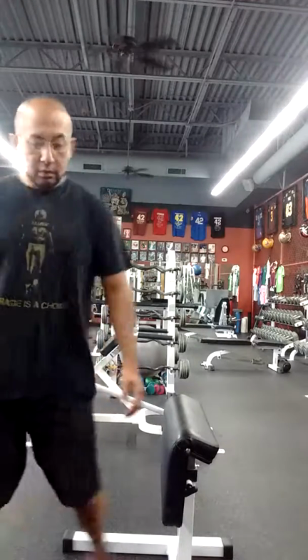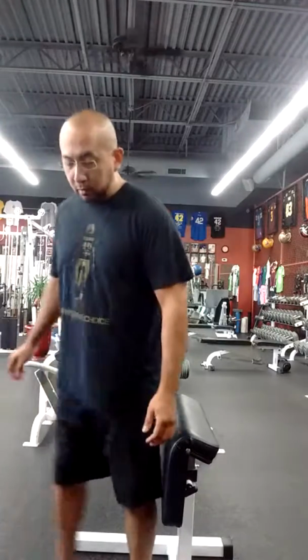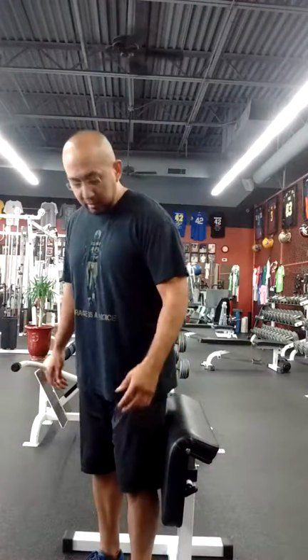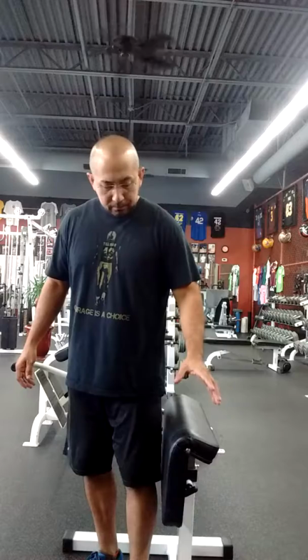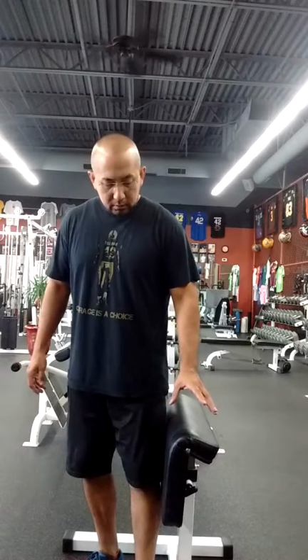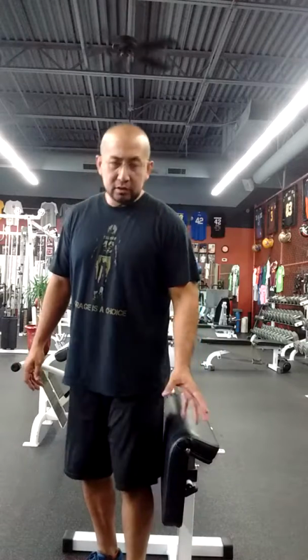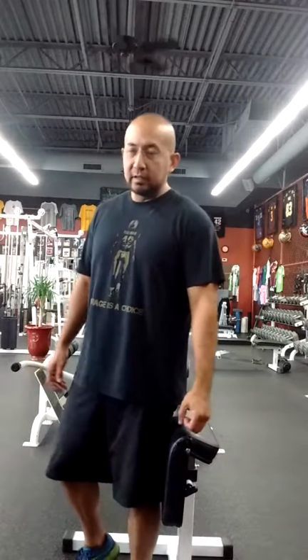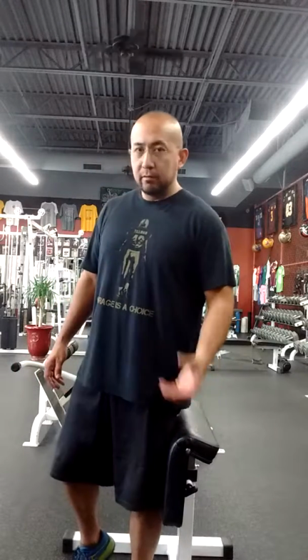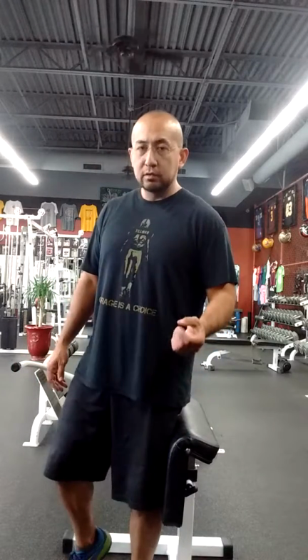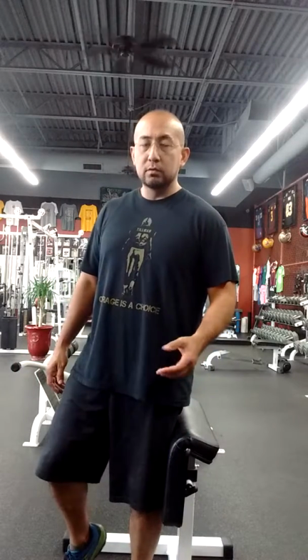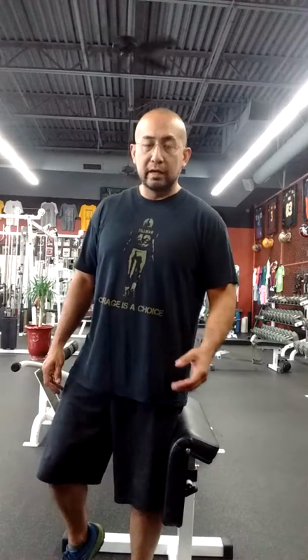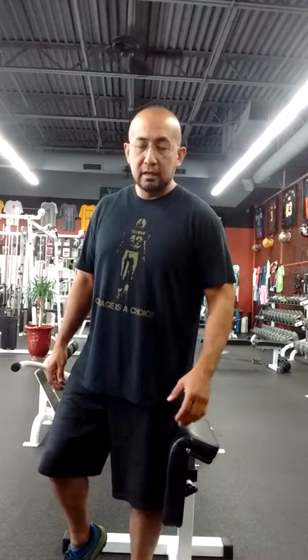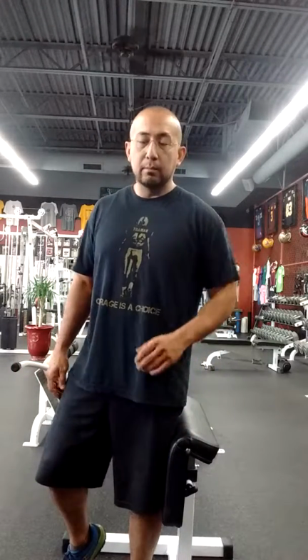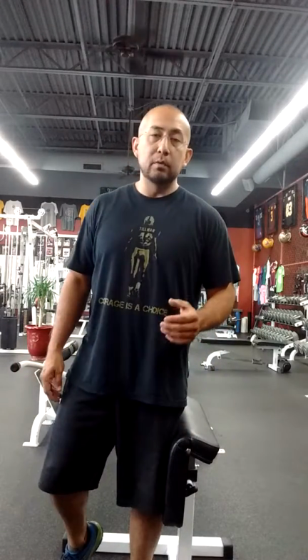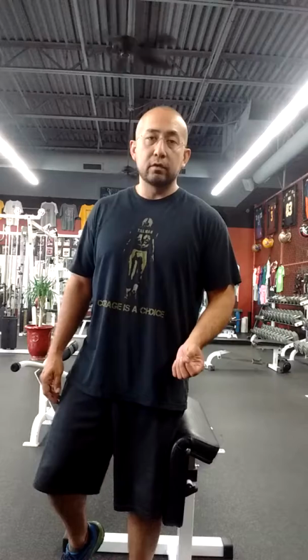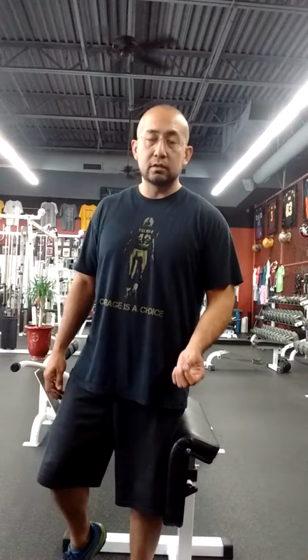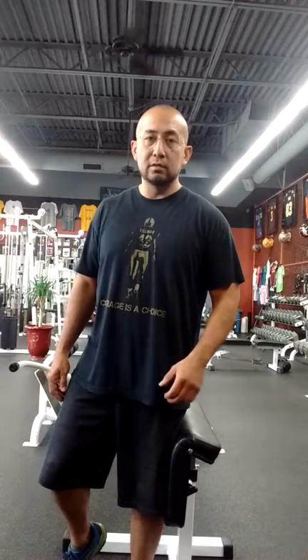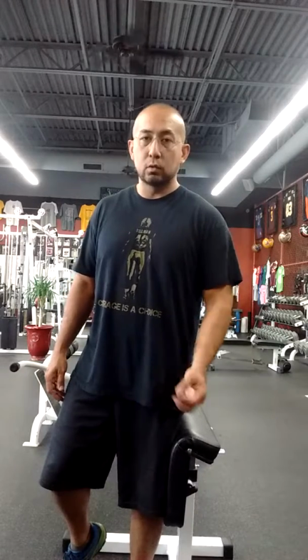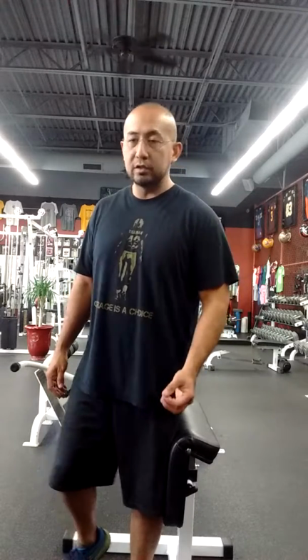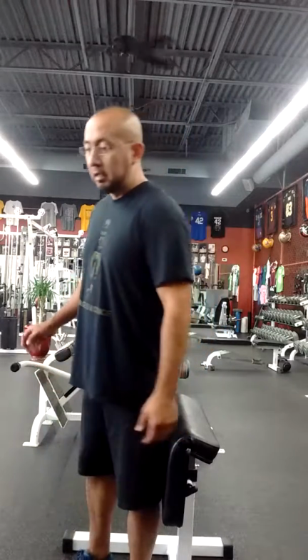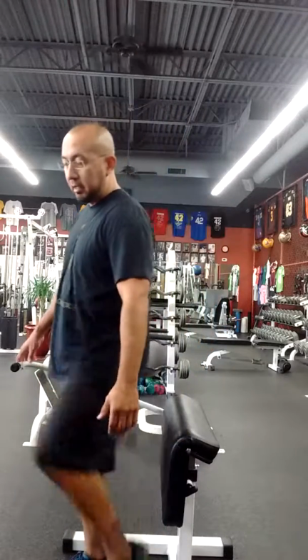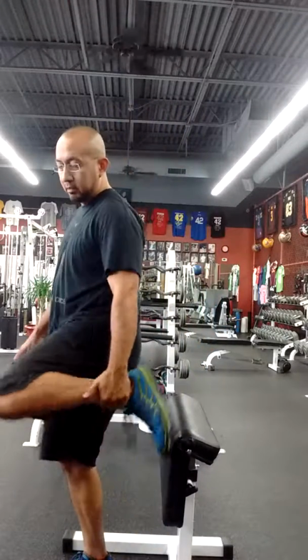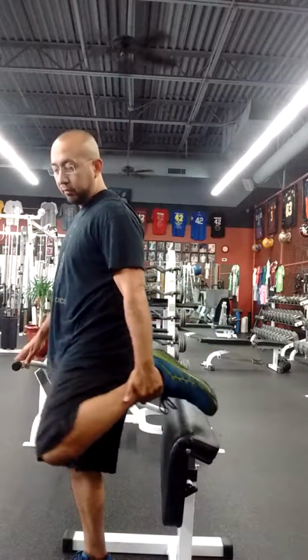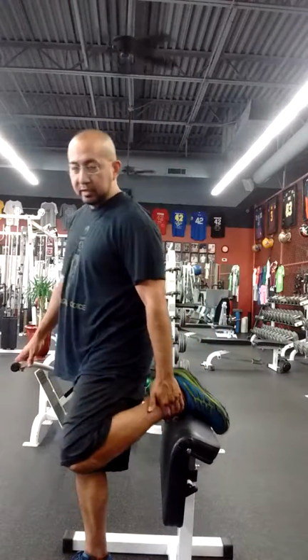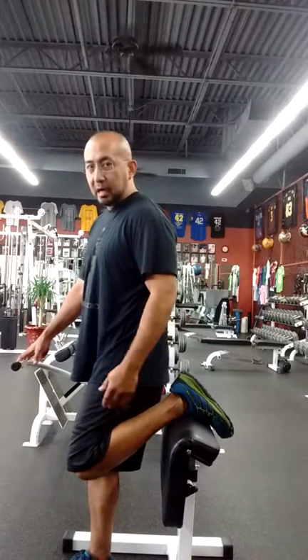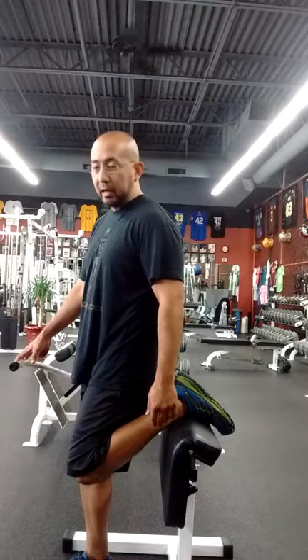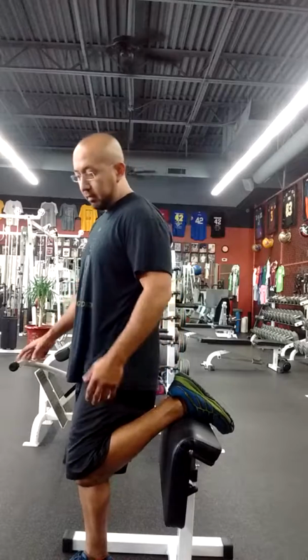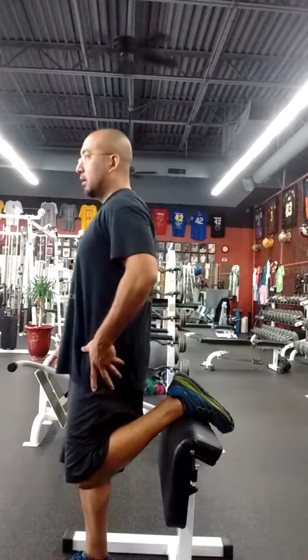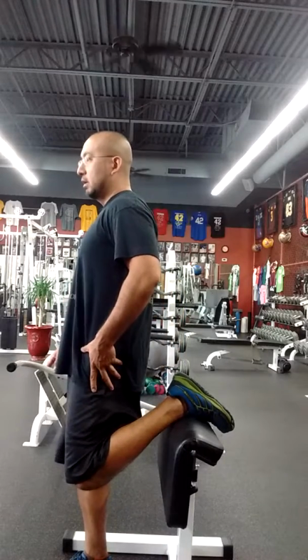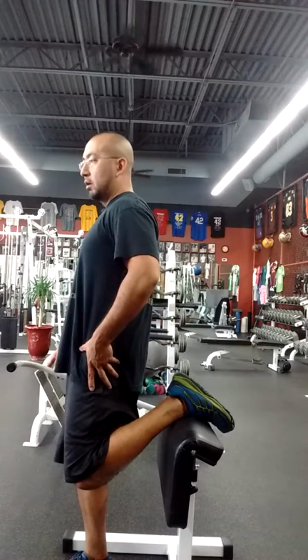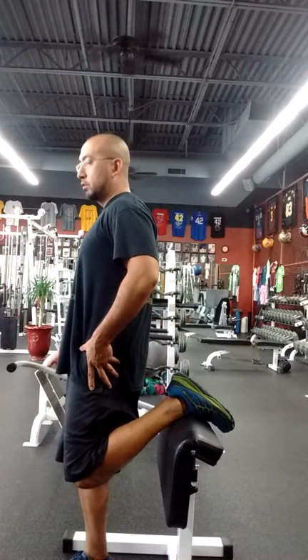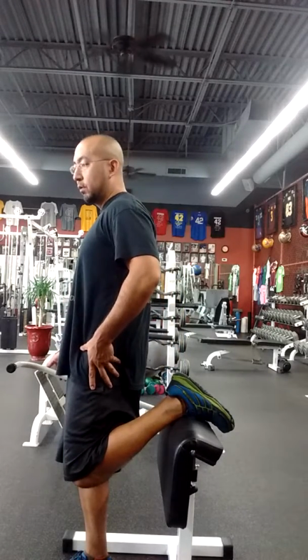So the main stretch that it serves to address that people have difficulties executing is the stork stretch. The foot is placed on top of the pad, and the hips are pushed forward.